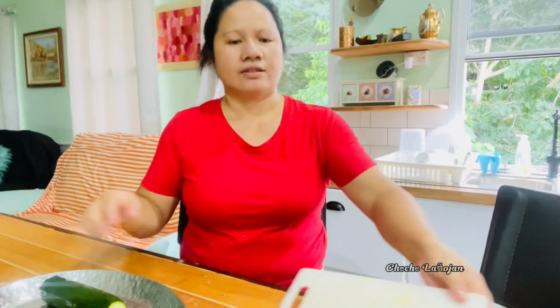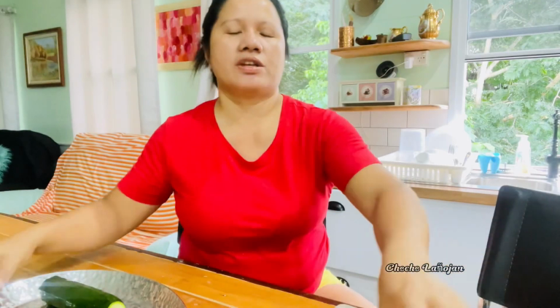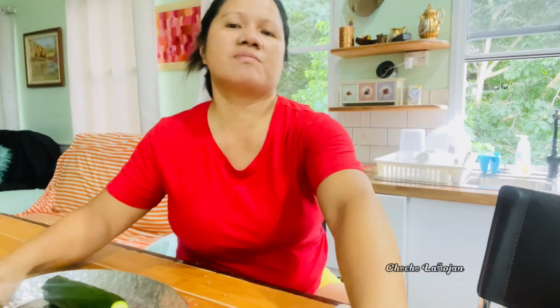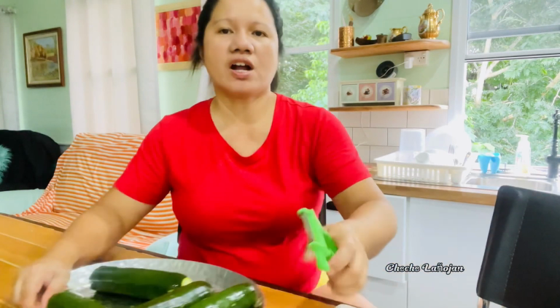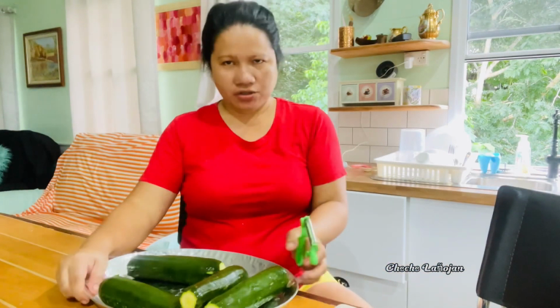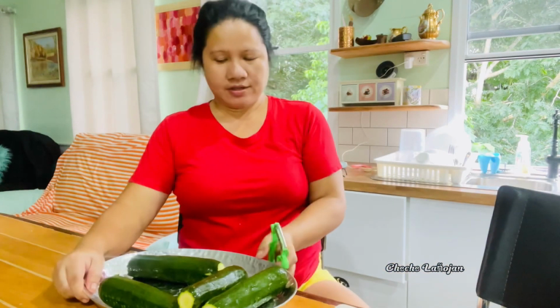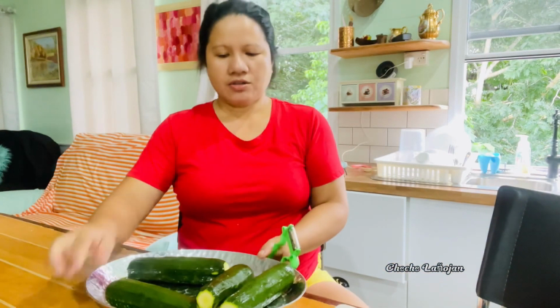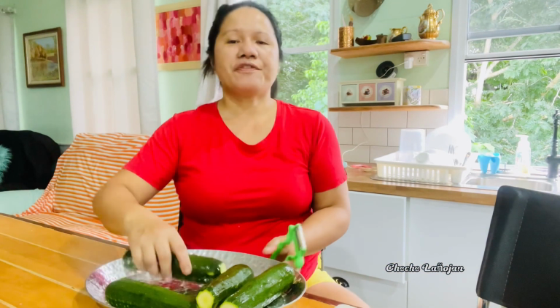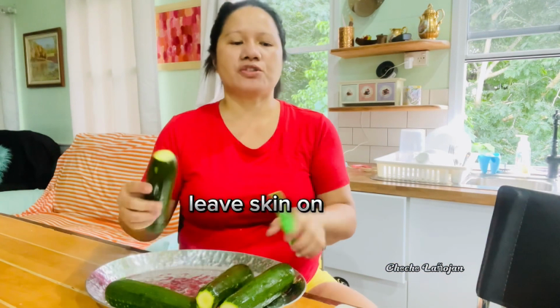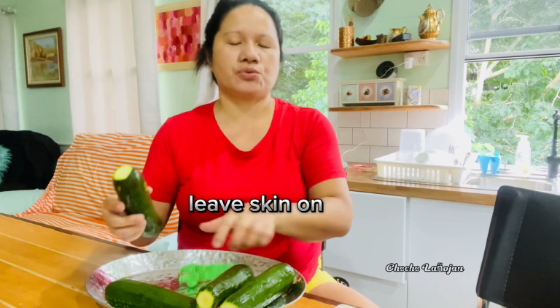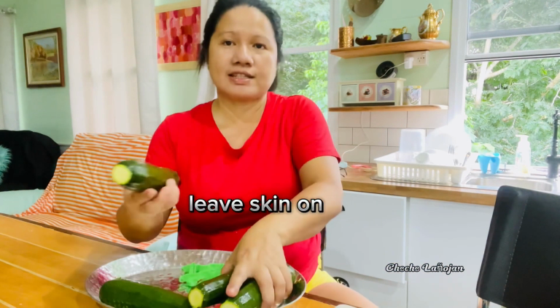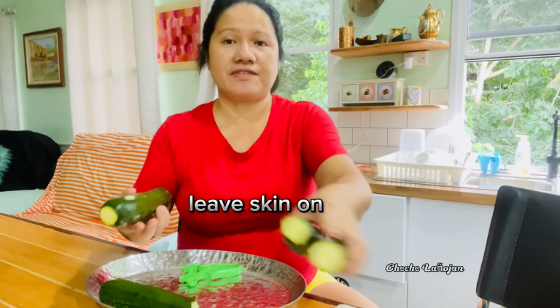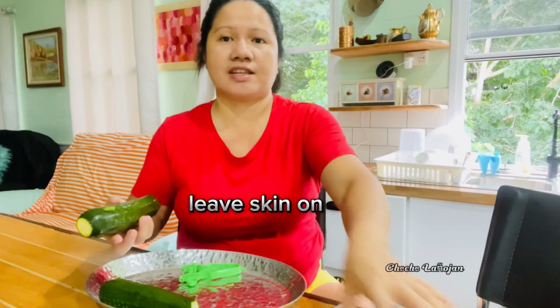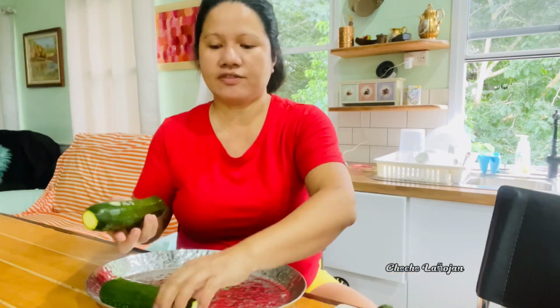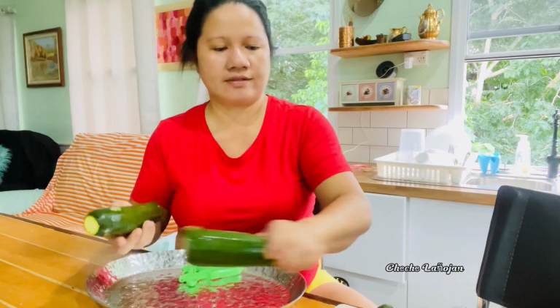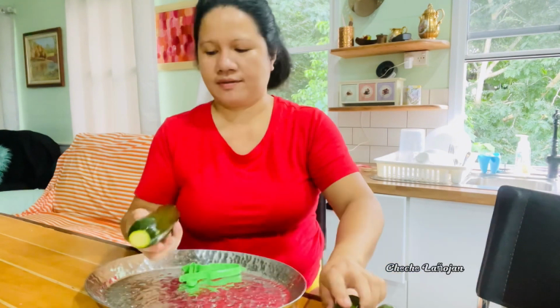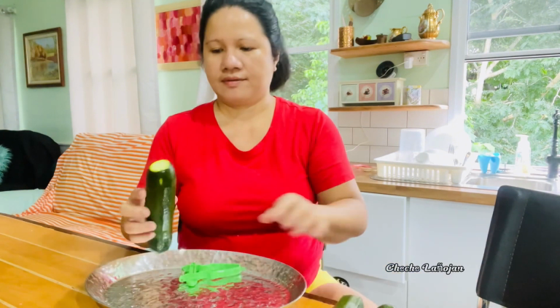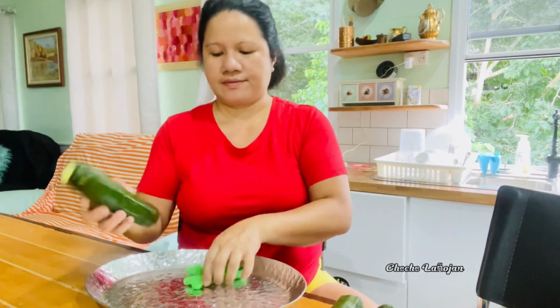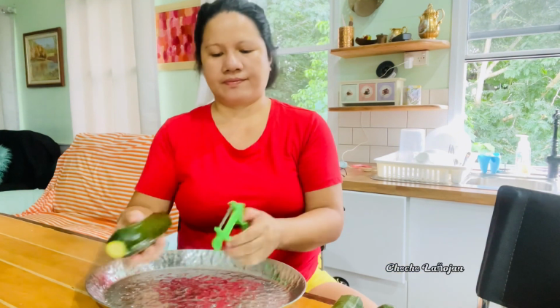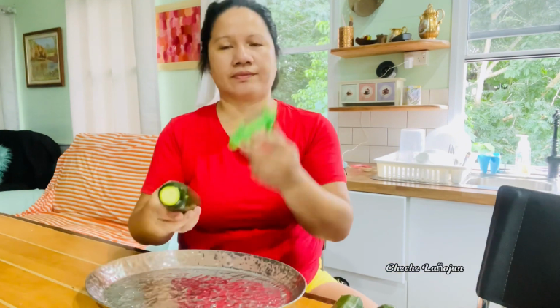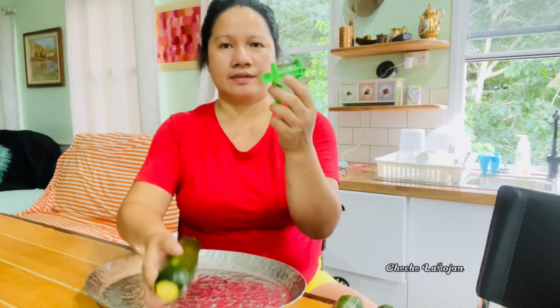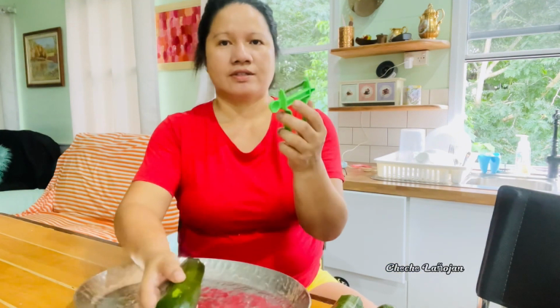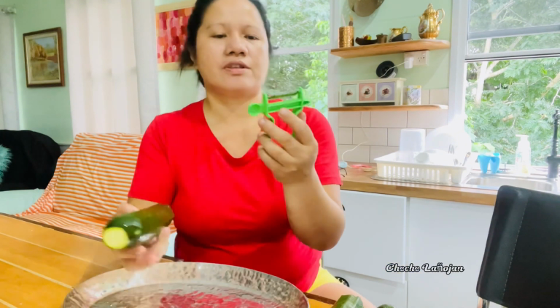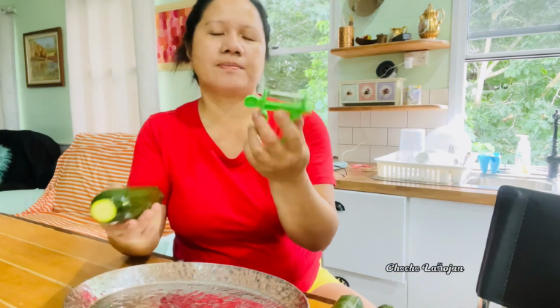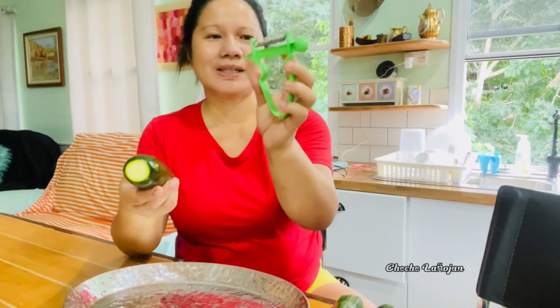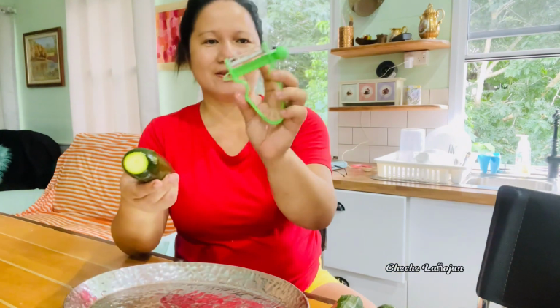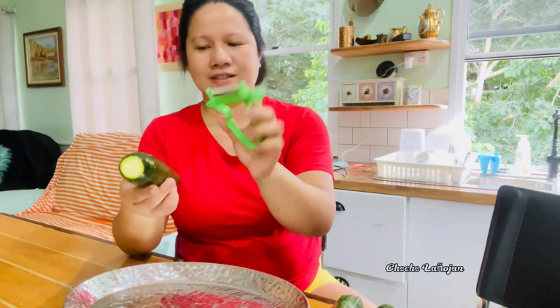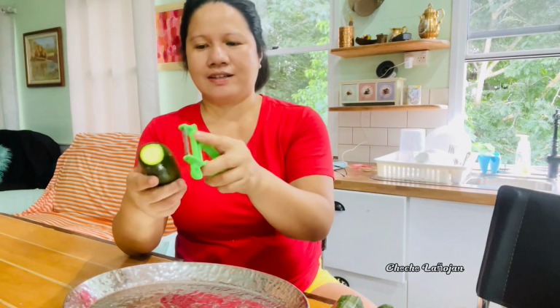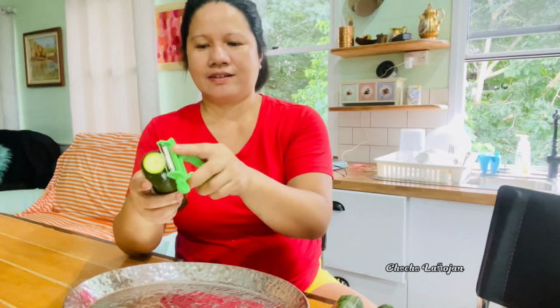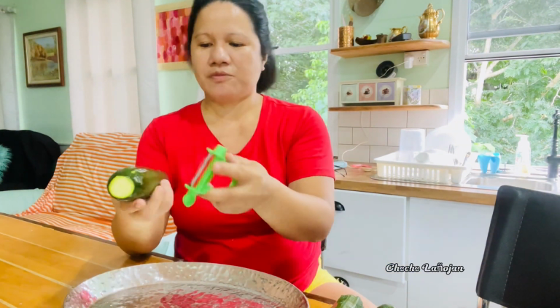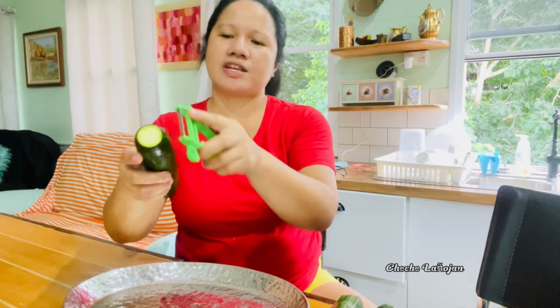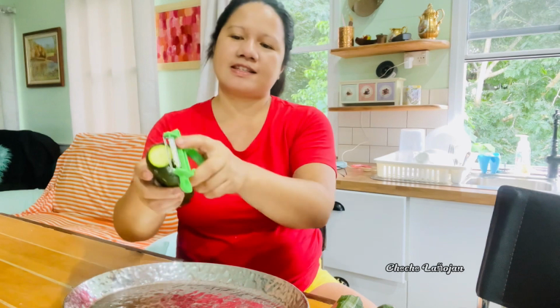The zucchini has been washed so I prefer to just leave the skin on. This is a peeler — I'm using this to make the noodles.